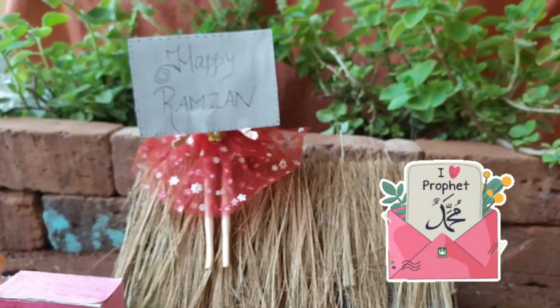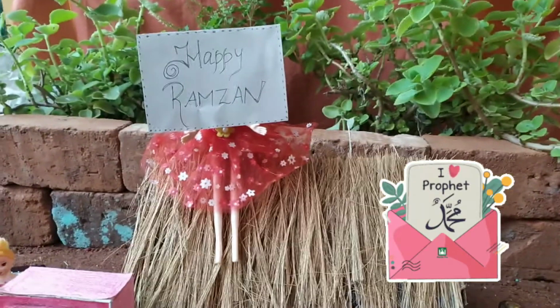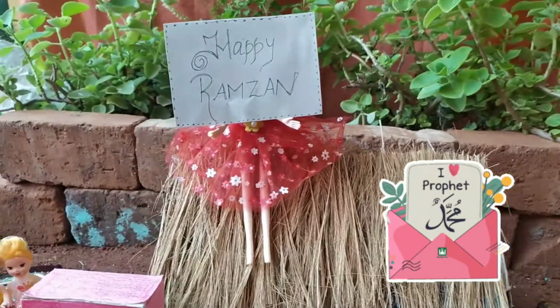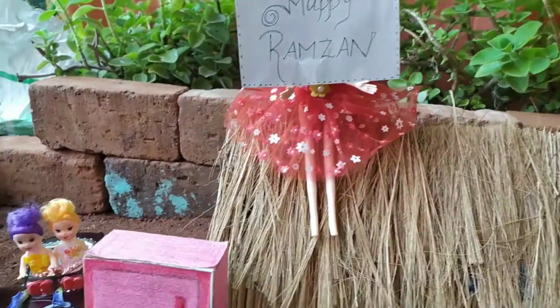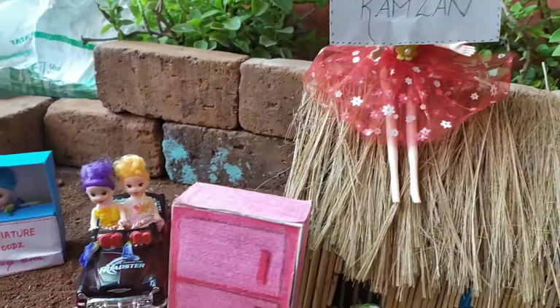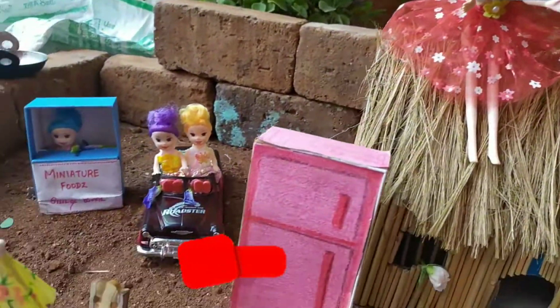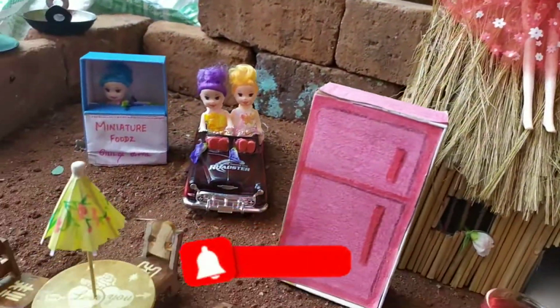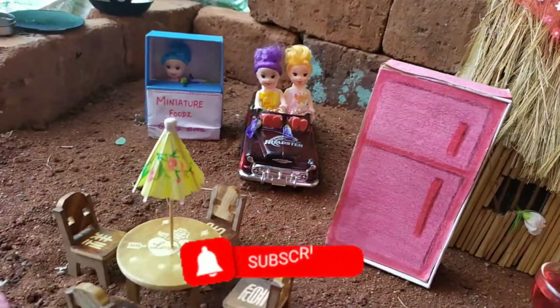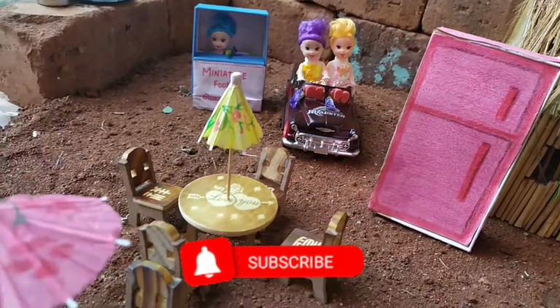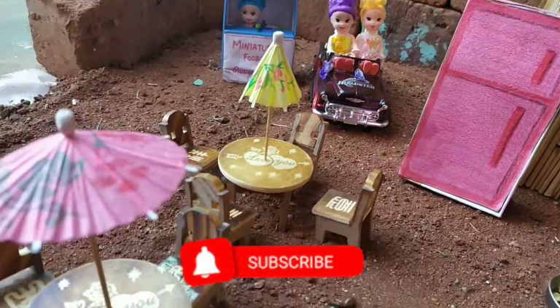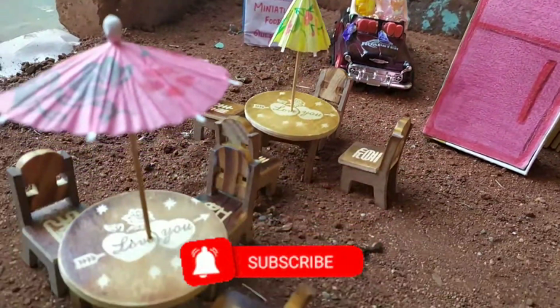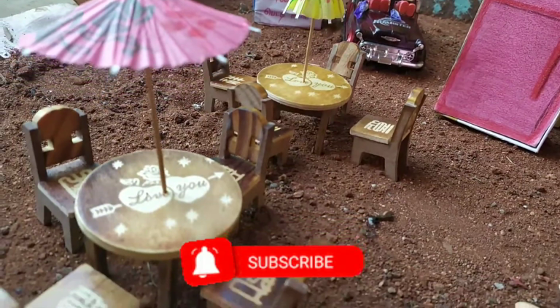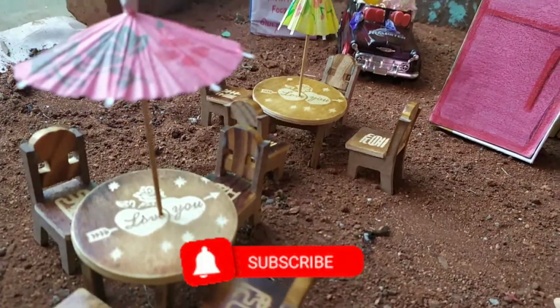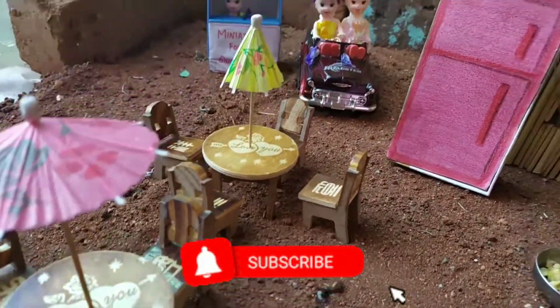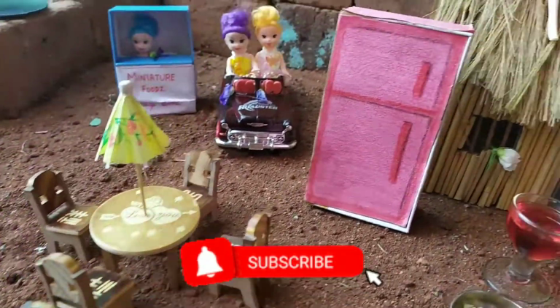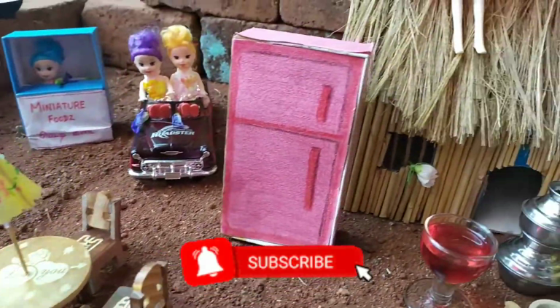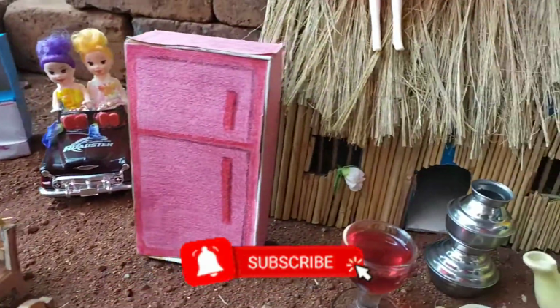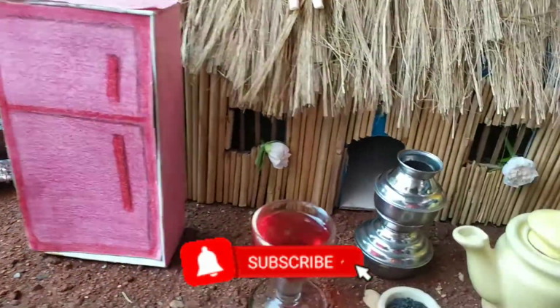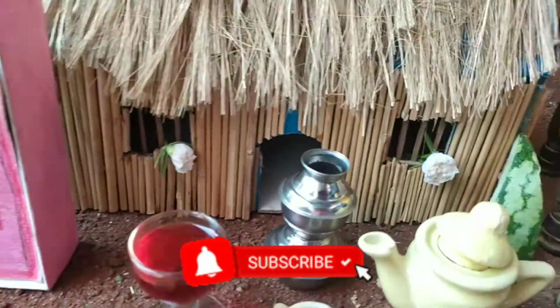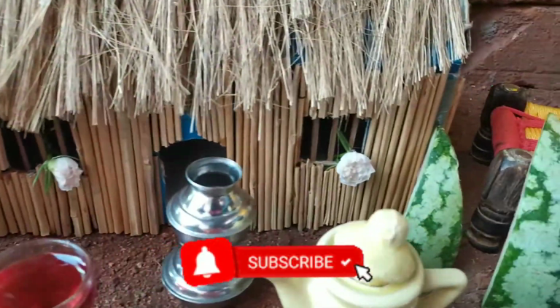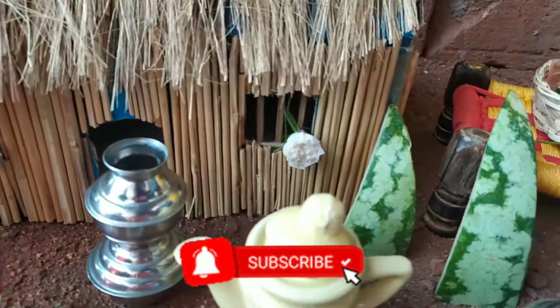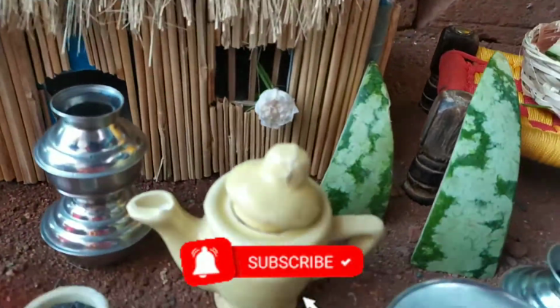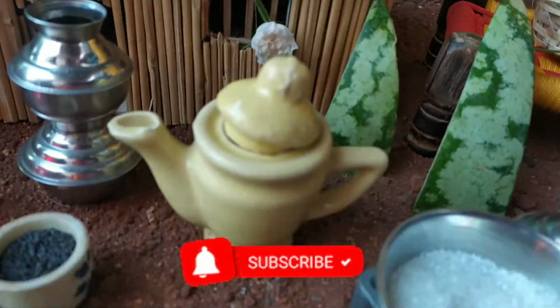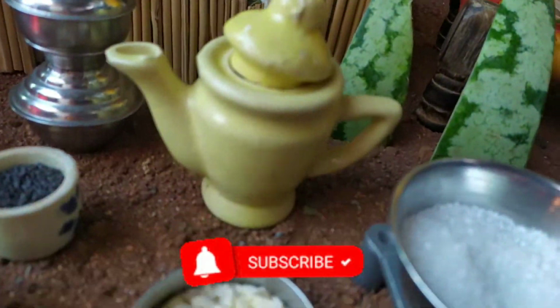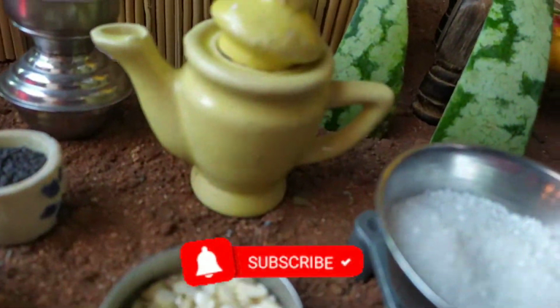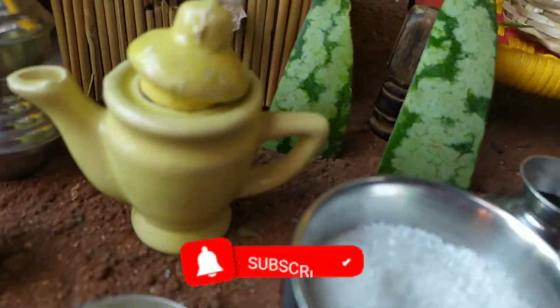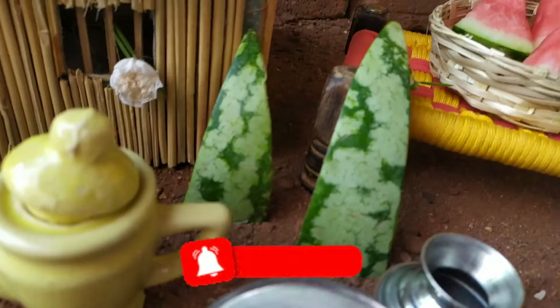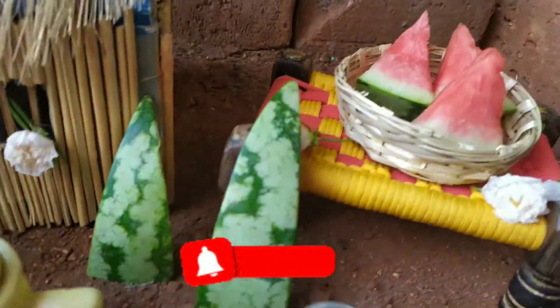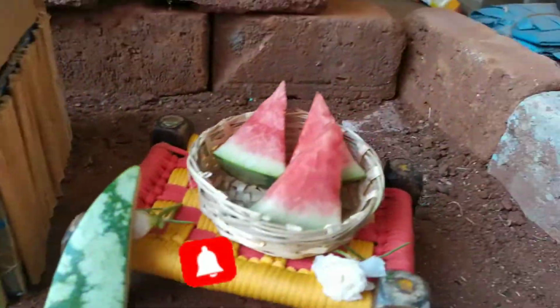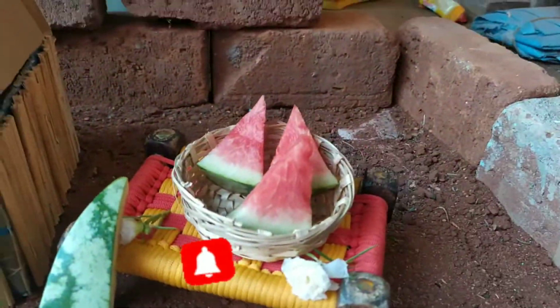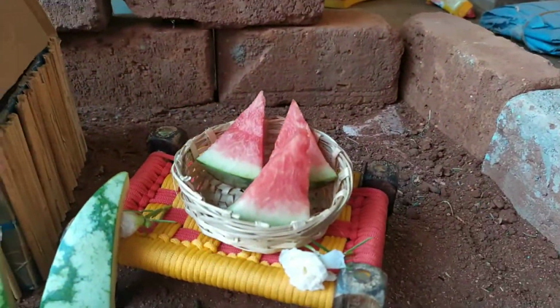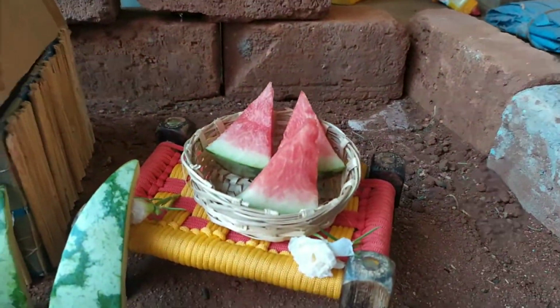This is Ramzan's food. Please click the bell icon on our channel, subscribe and click the bell icon.